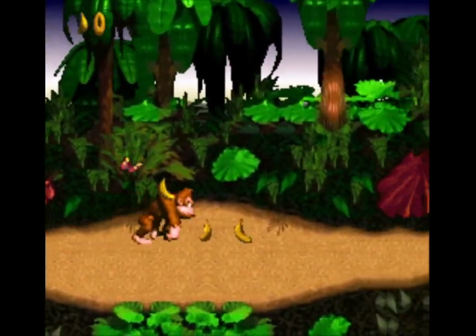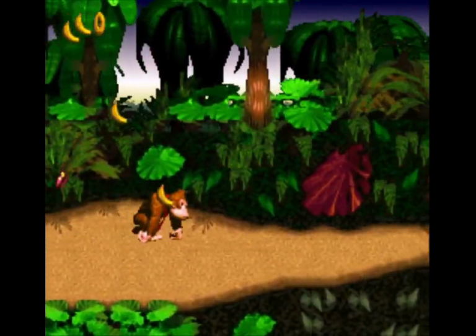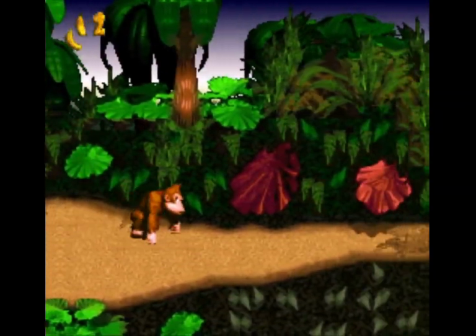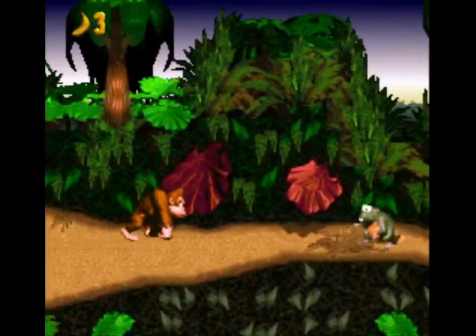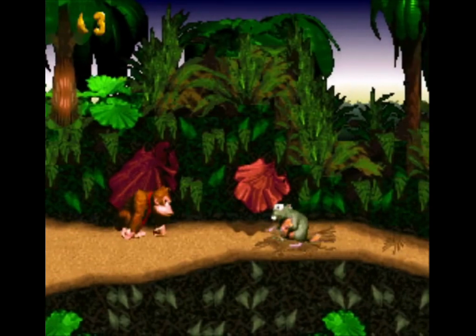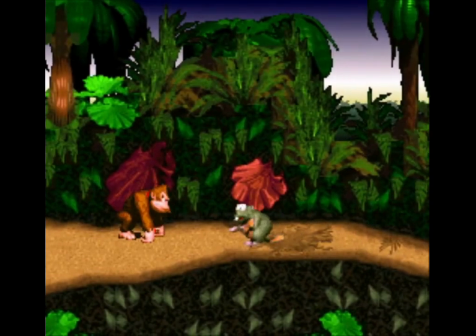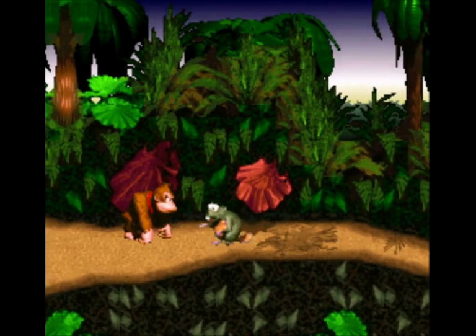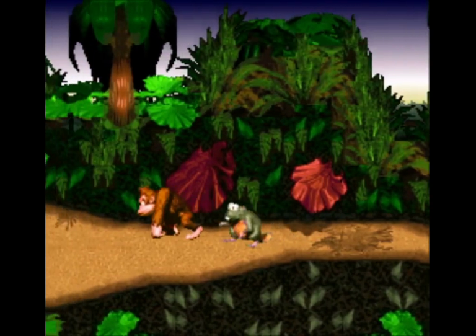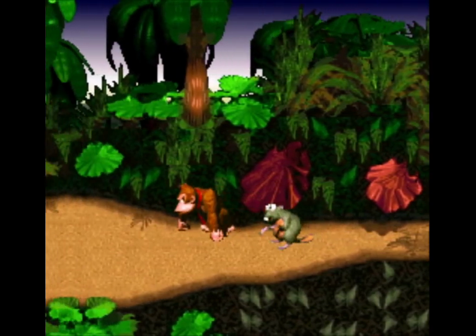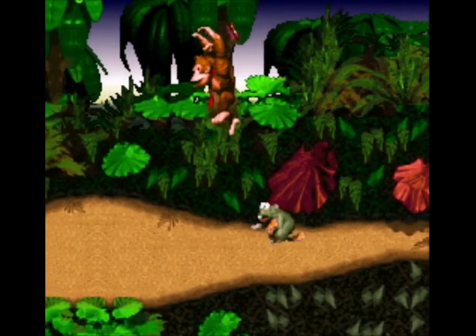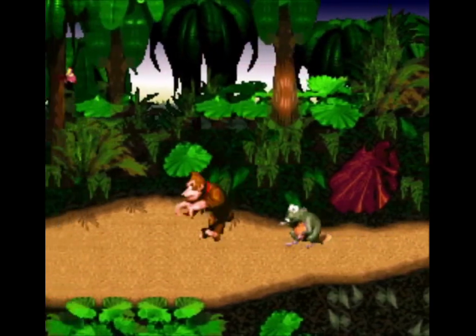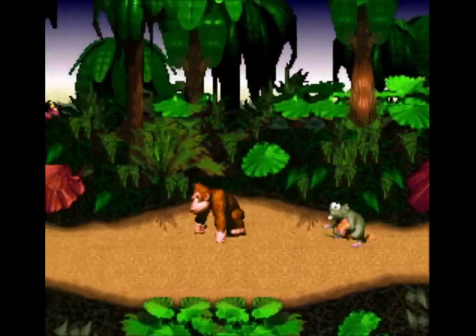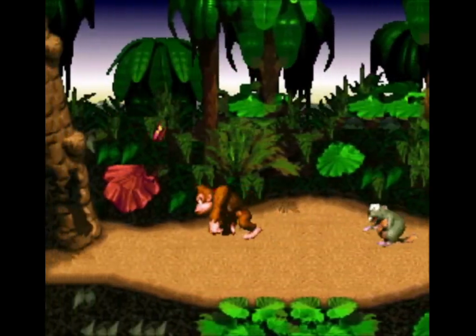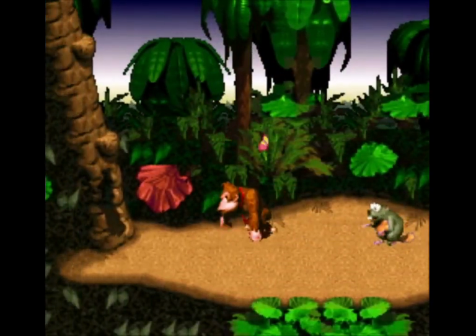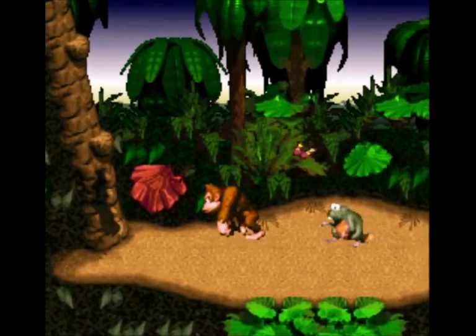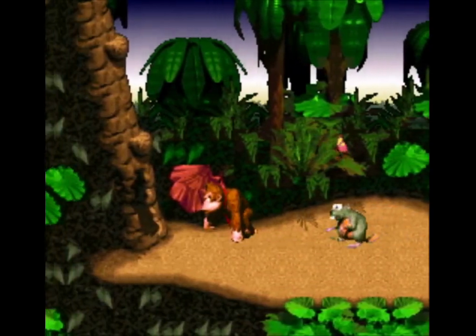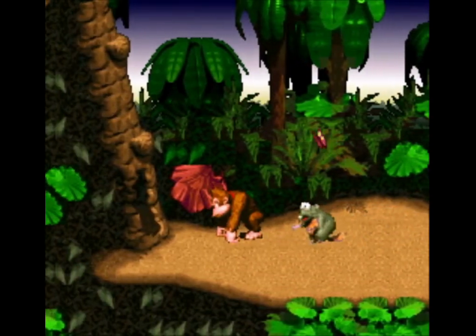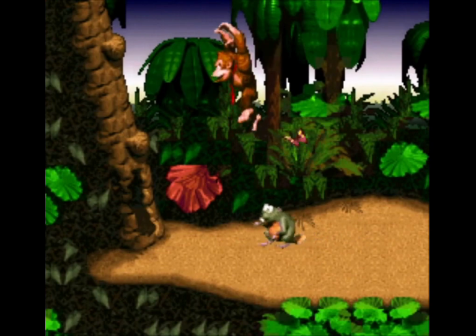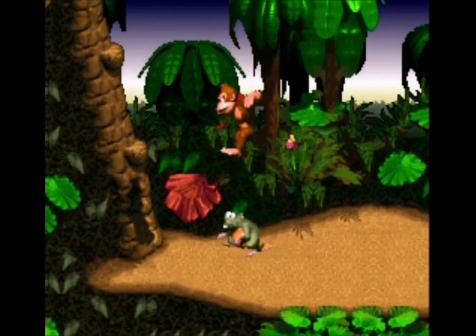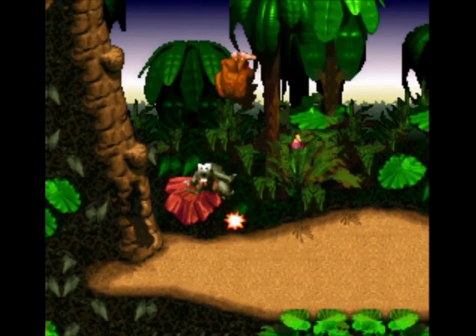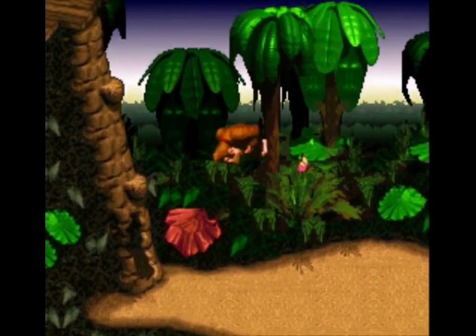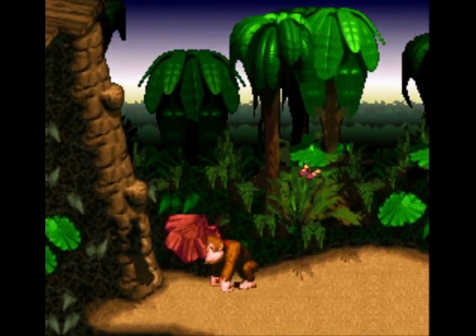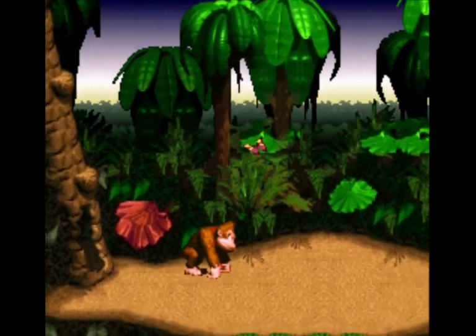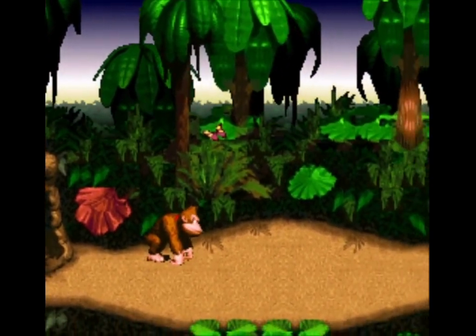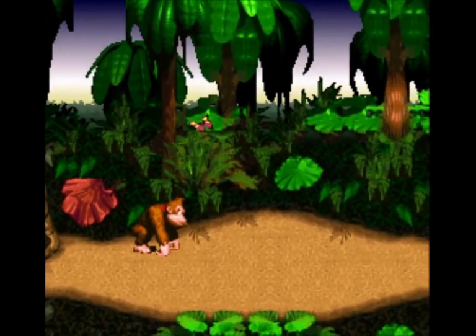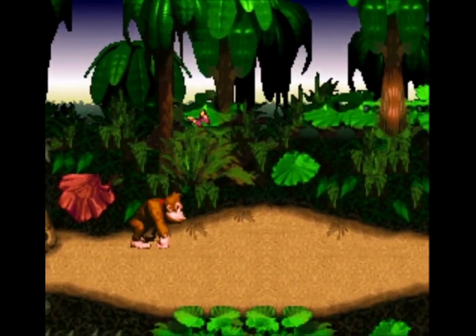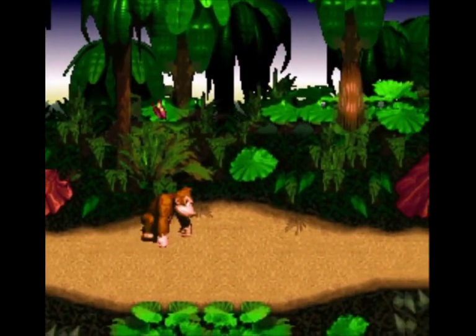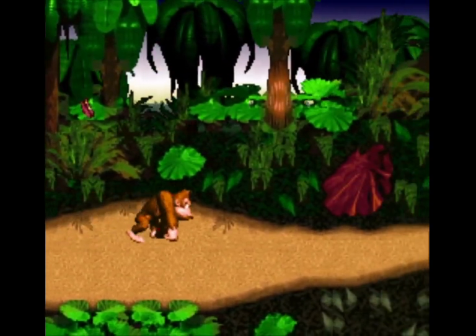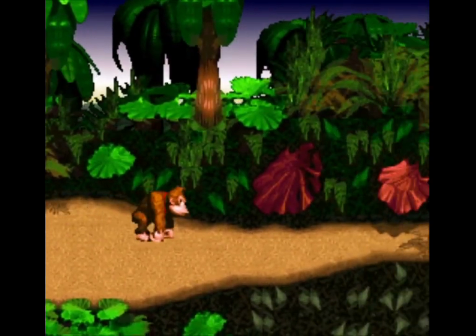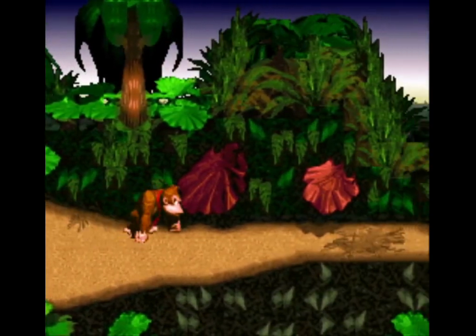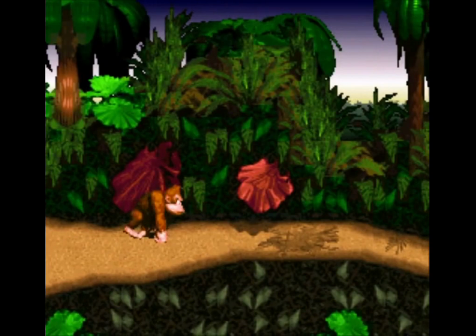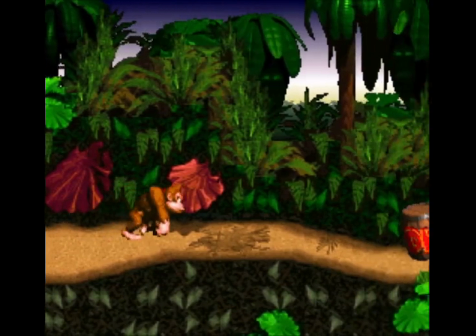There's nothing like that jungle rhythm to get your heart pounding, except for the impending threat of danger. Naughty the Beaver is the first in a long line of enemies you'll have to defeat. Jump on his head by pressing the B button, or roll into him with the Y button to defeat him.